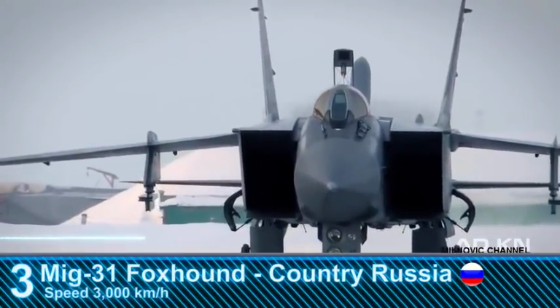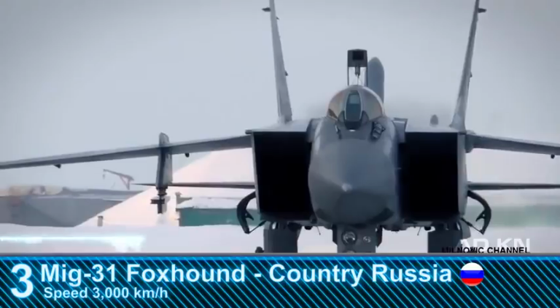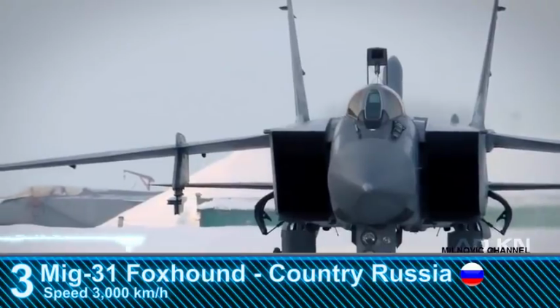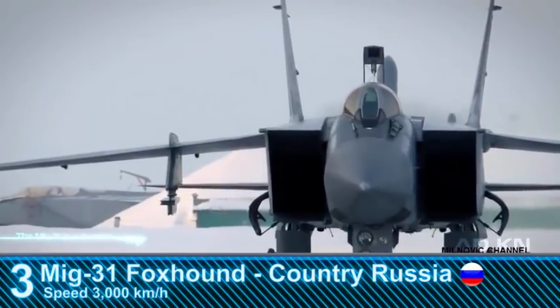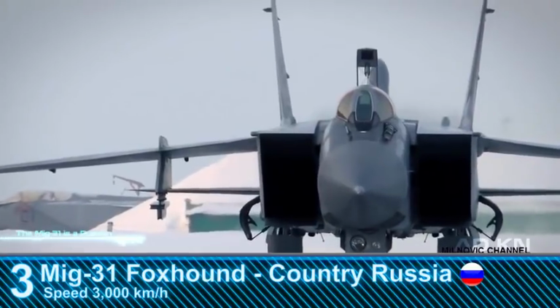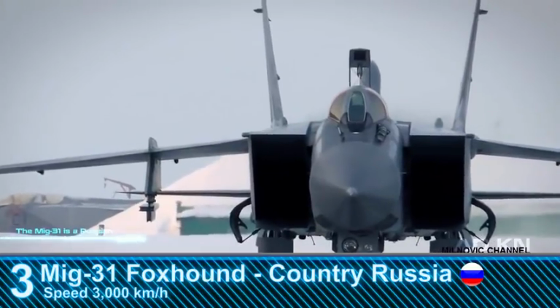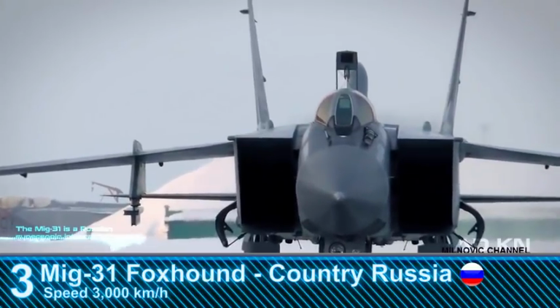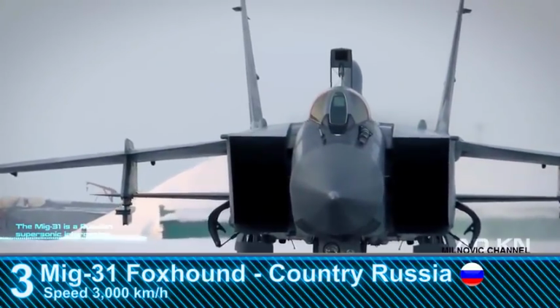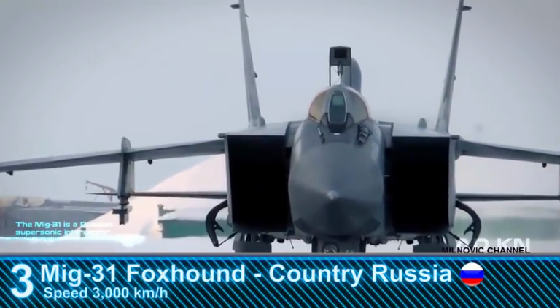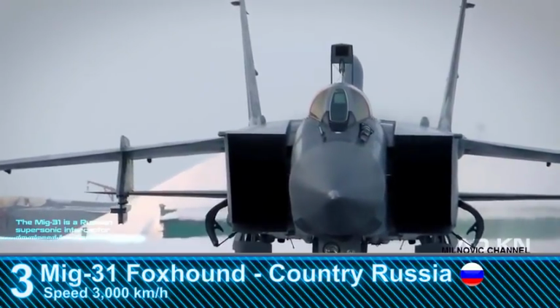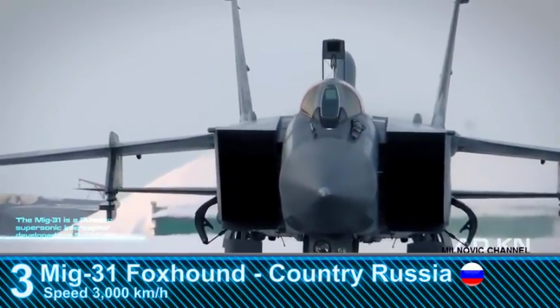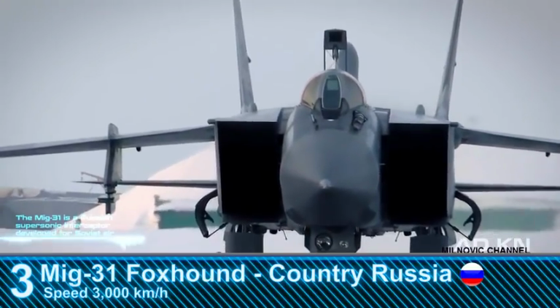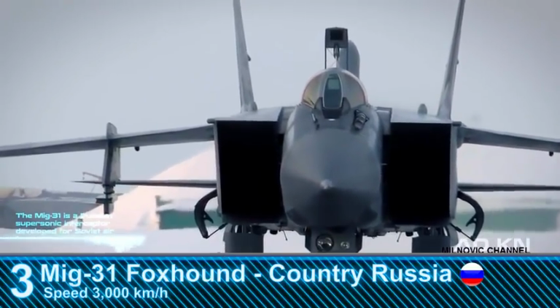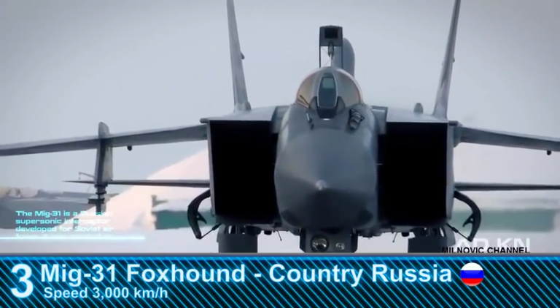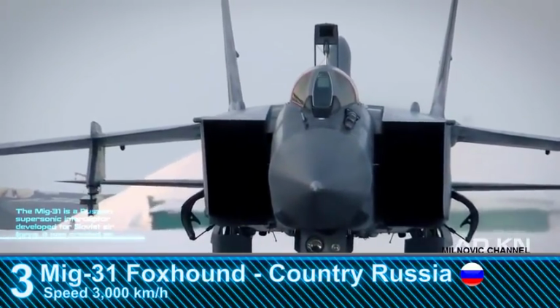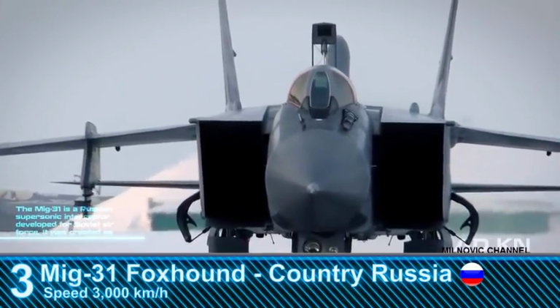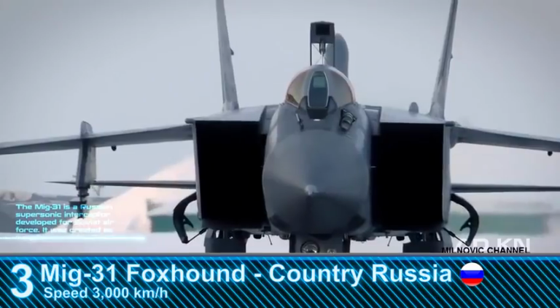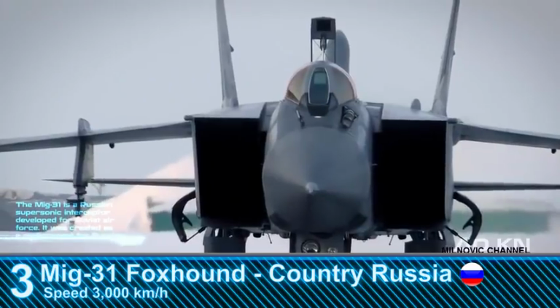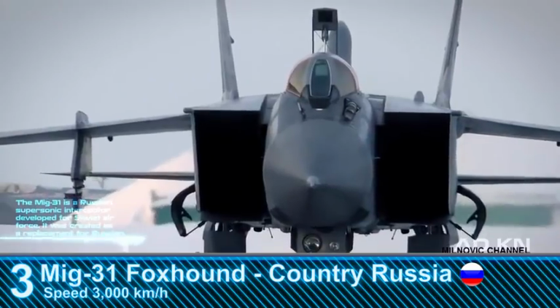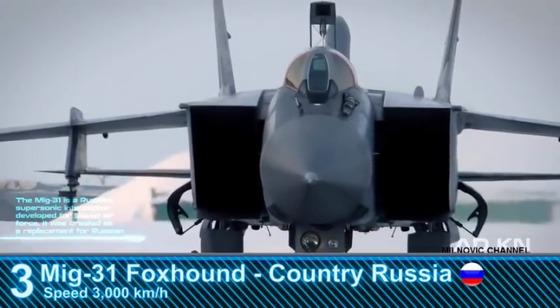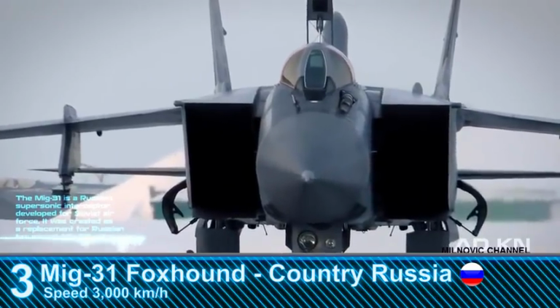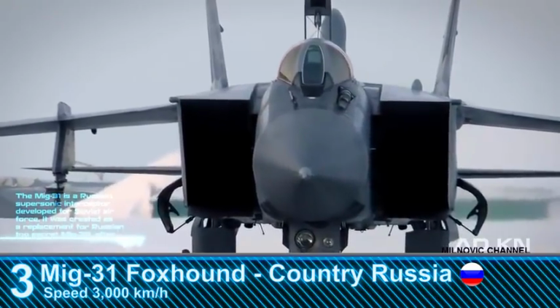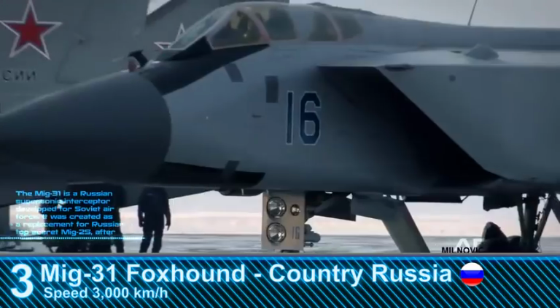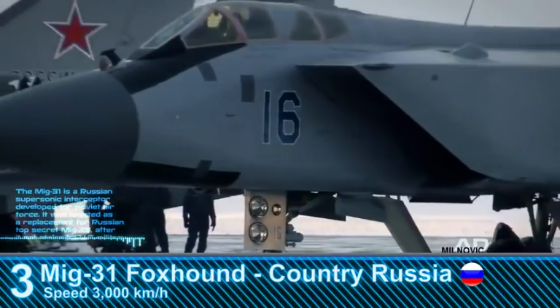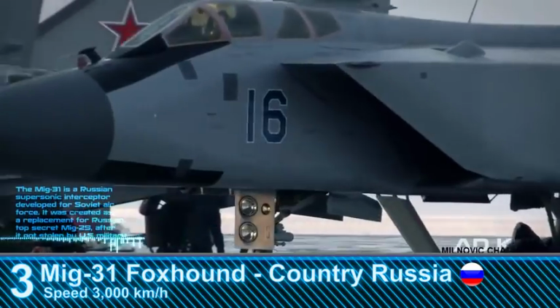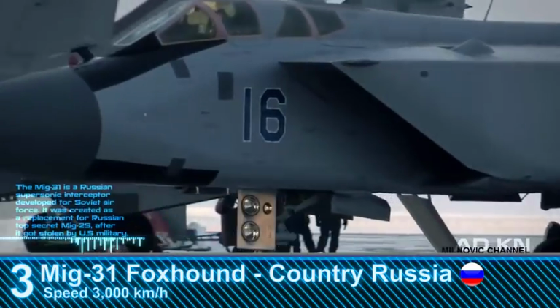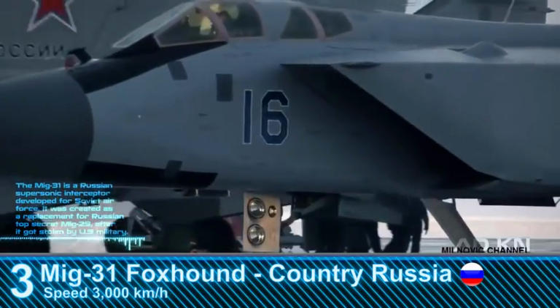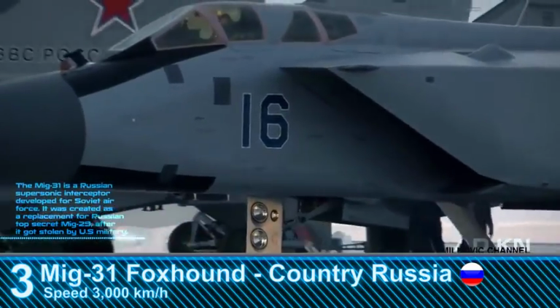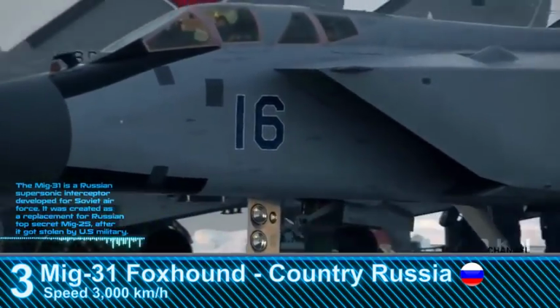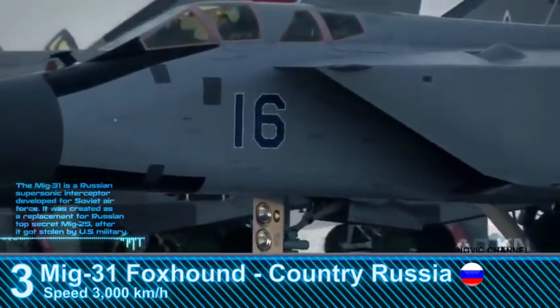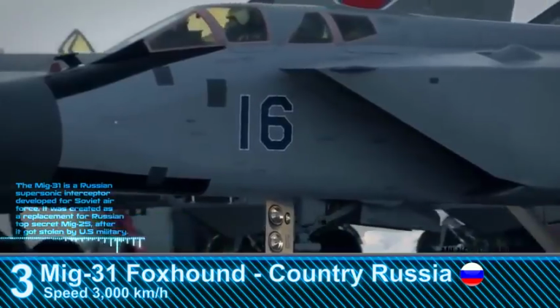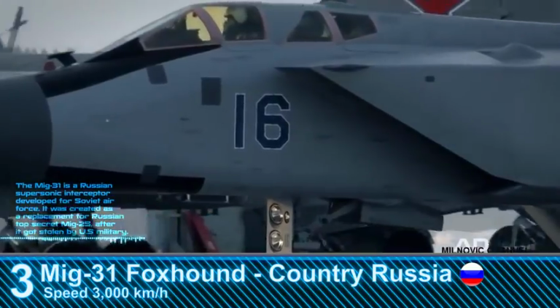The MiG-31 is a Russian supersonic interceptor developed for the Soviet Air Force. It was created as a replacement for the Russian top-secret MiG-25 after it was stolen by the U.S. military.